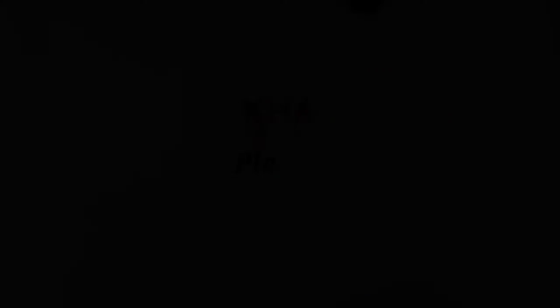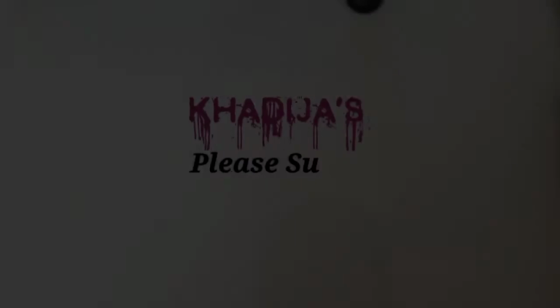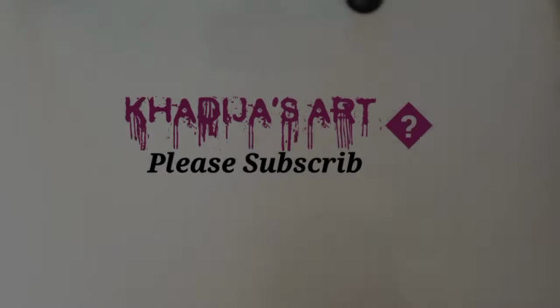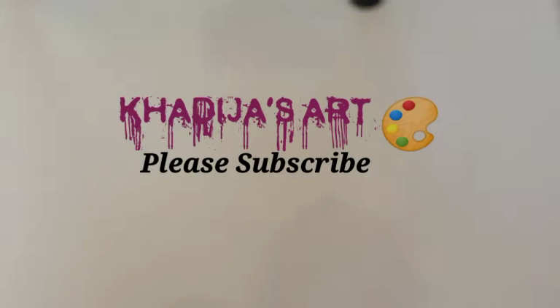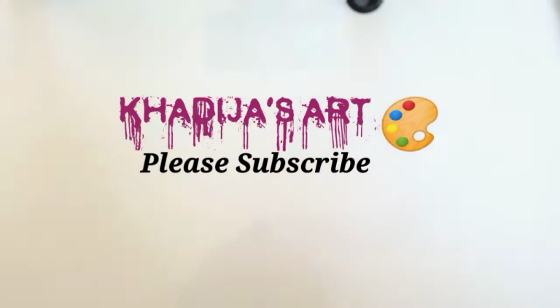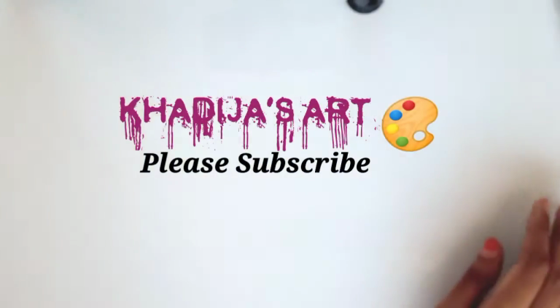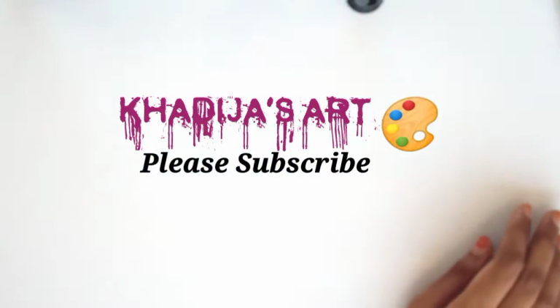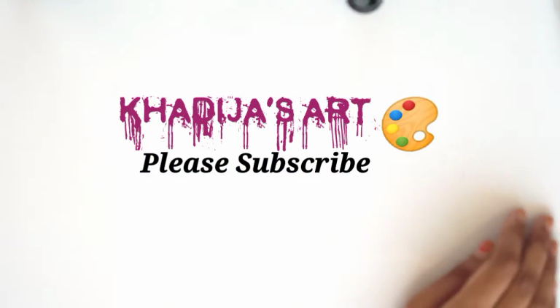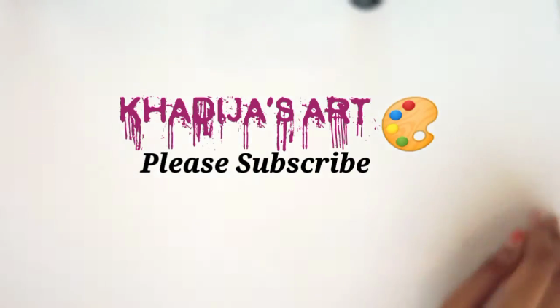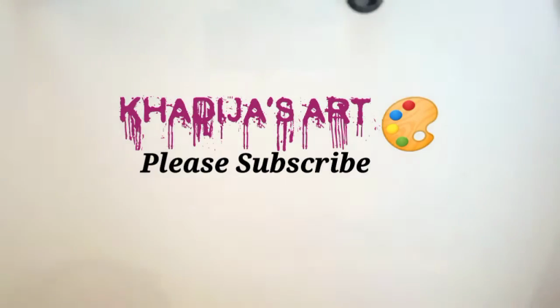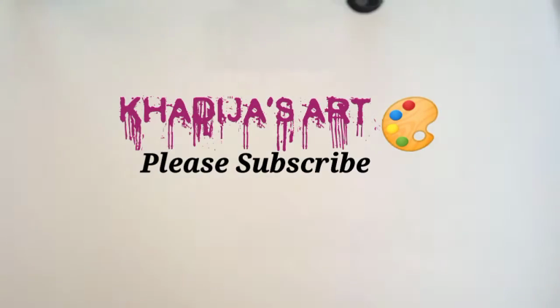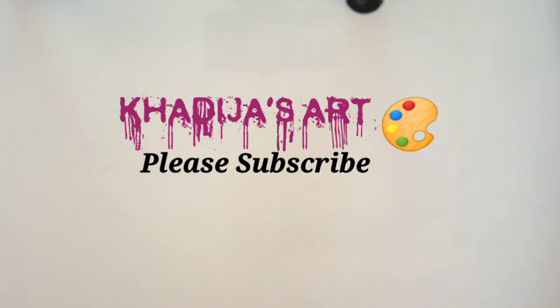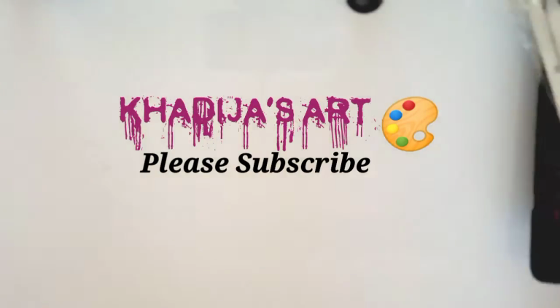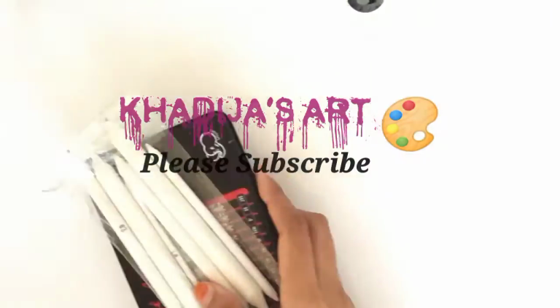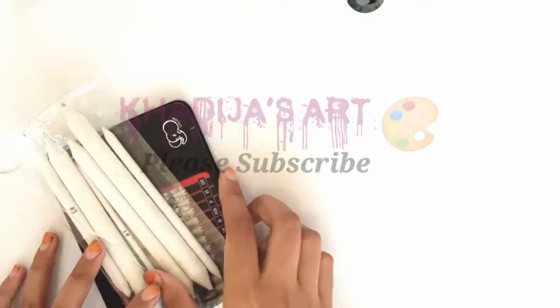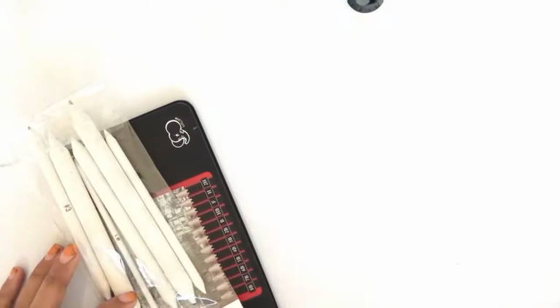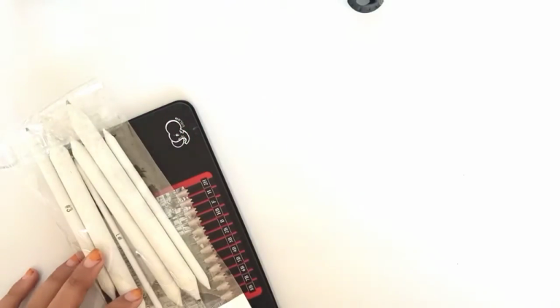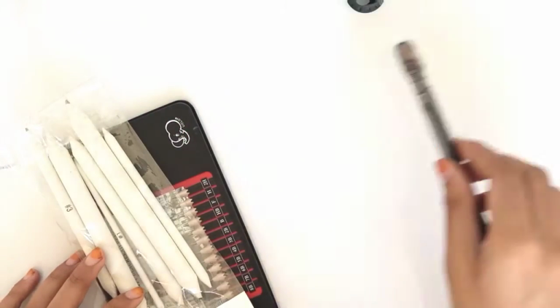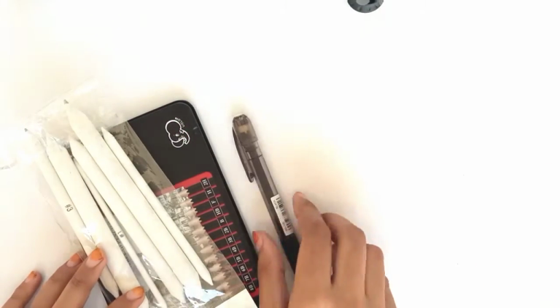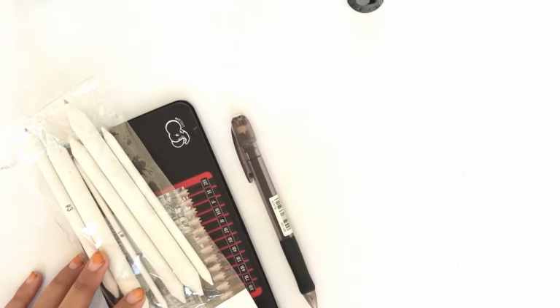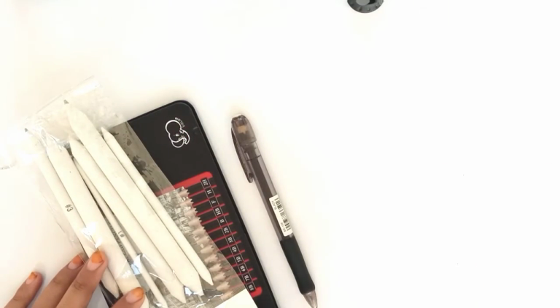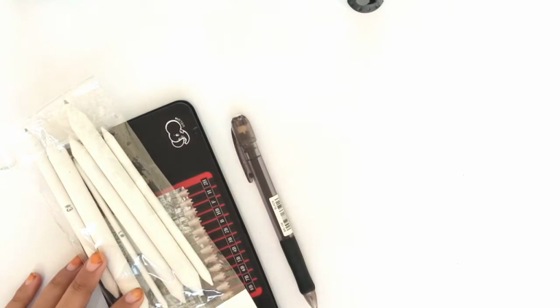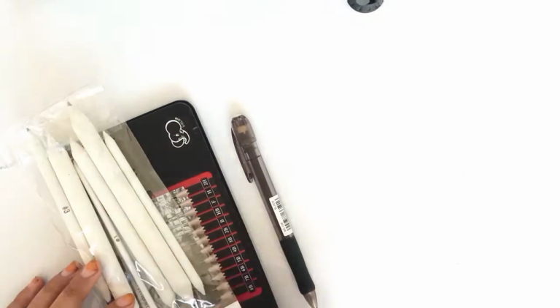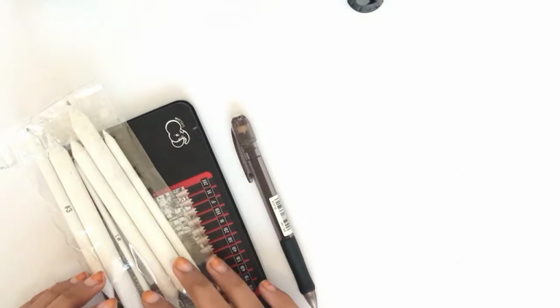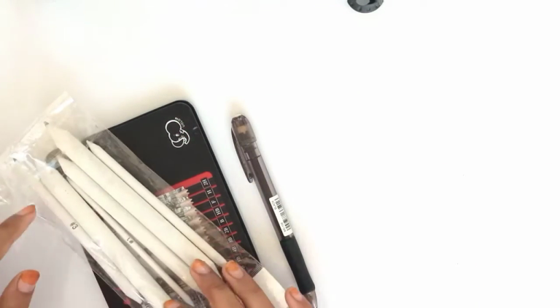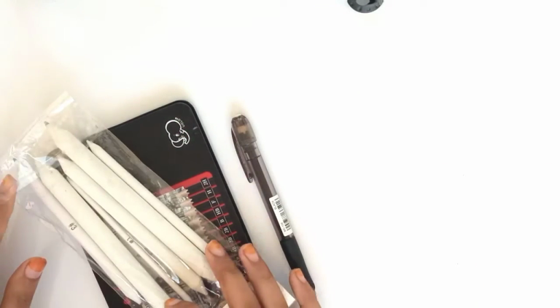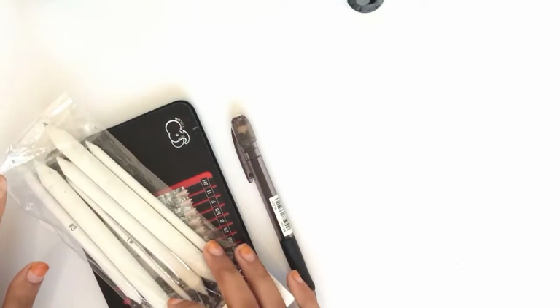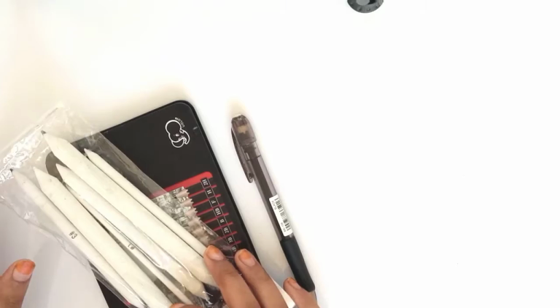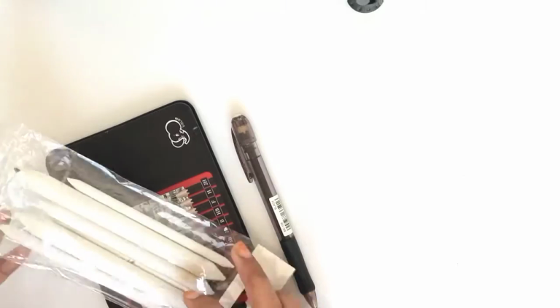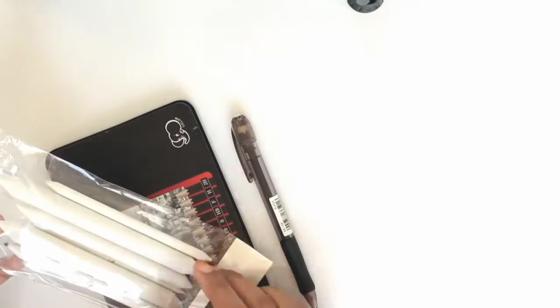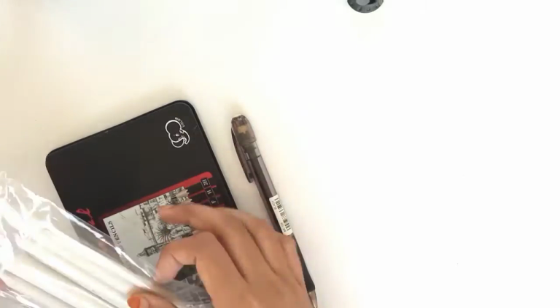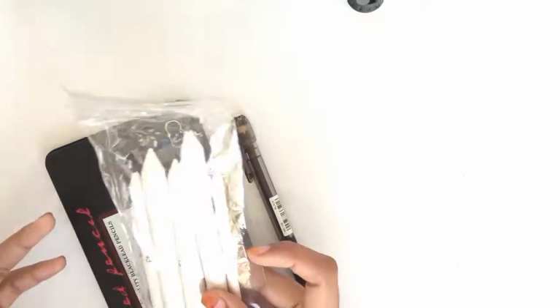Hey guys, welcome back to my channel. Today I'm going to tell you and teach you about my sketching instruments and how to use them in this video. So let's start the video.